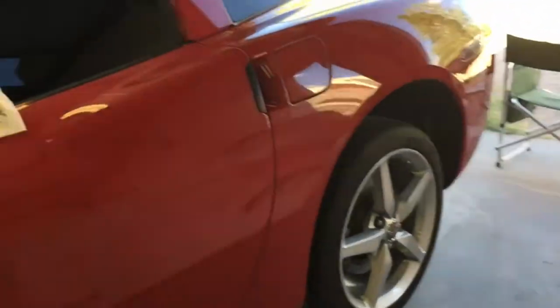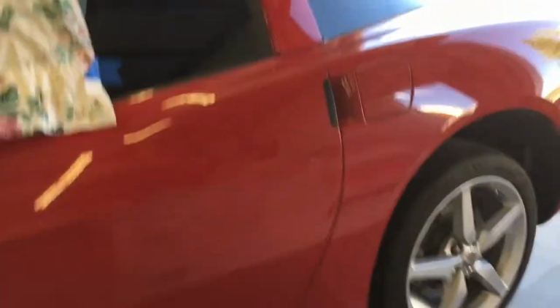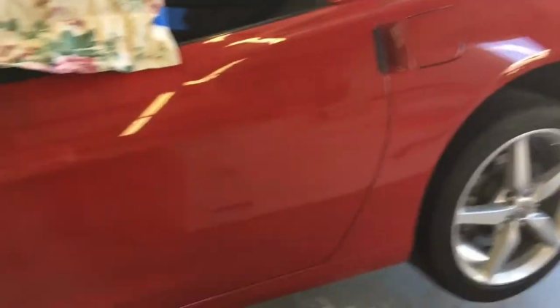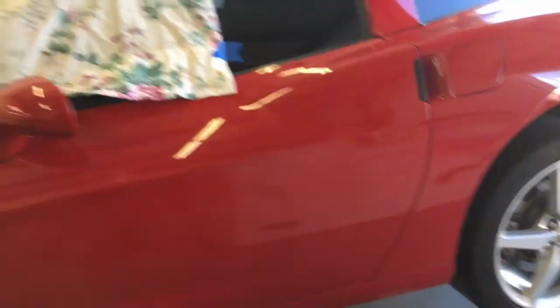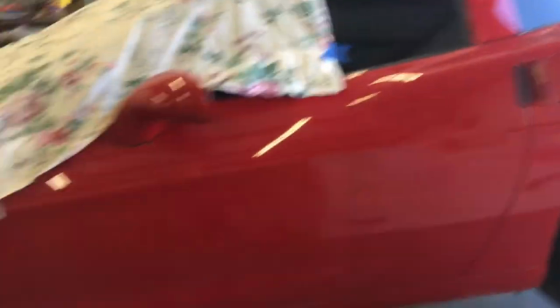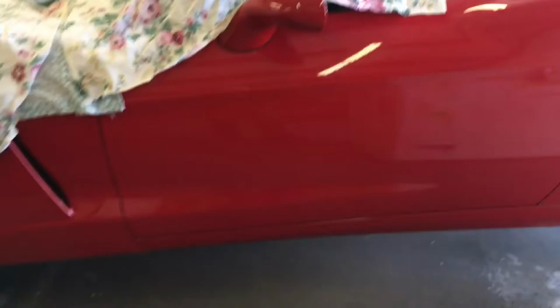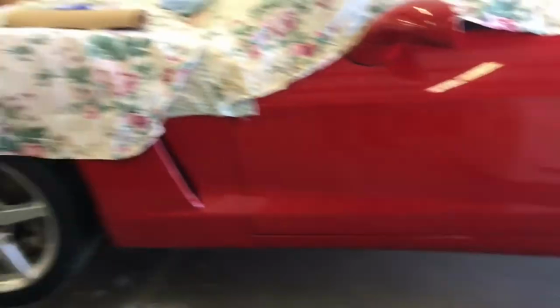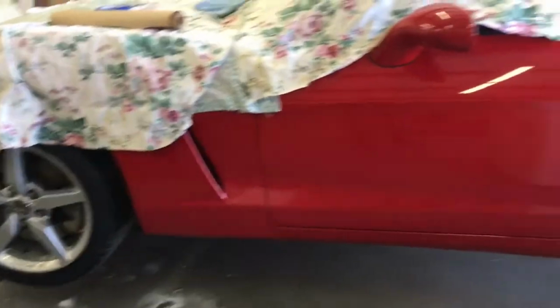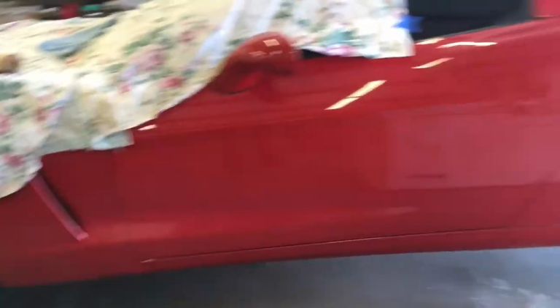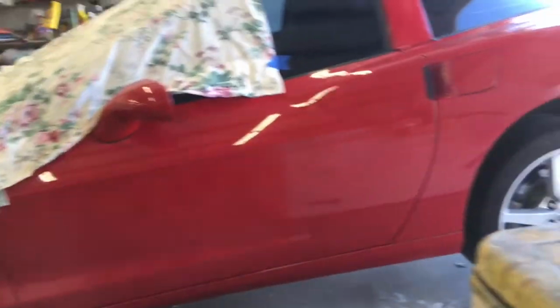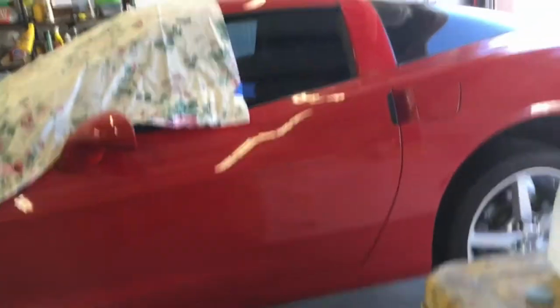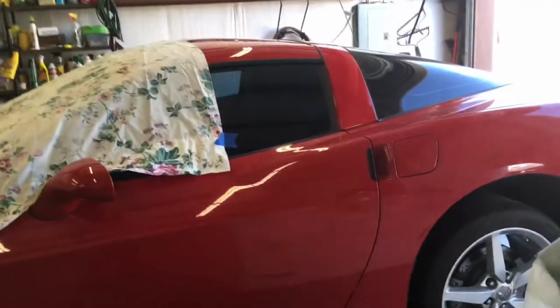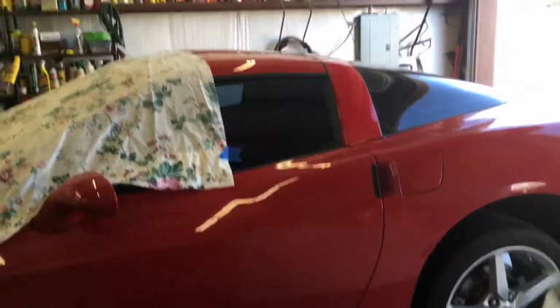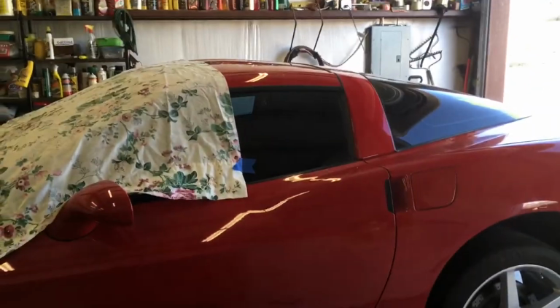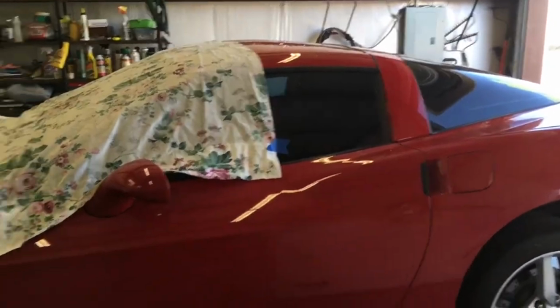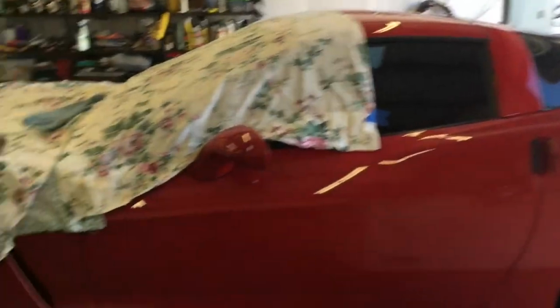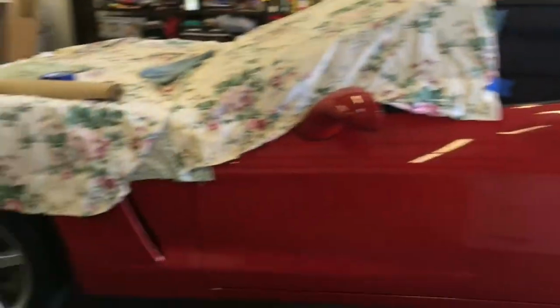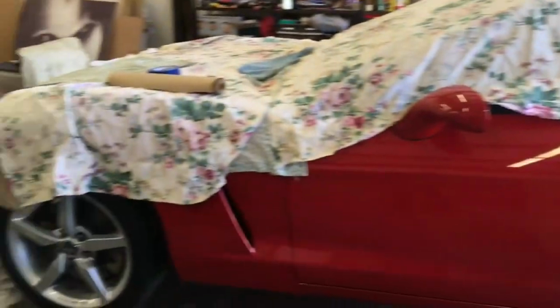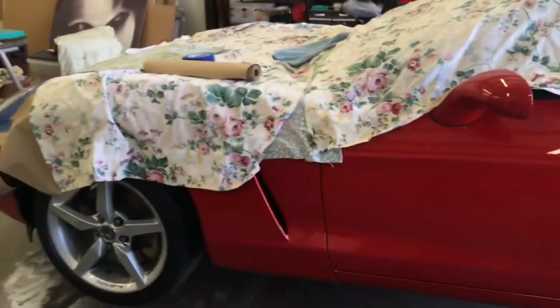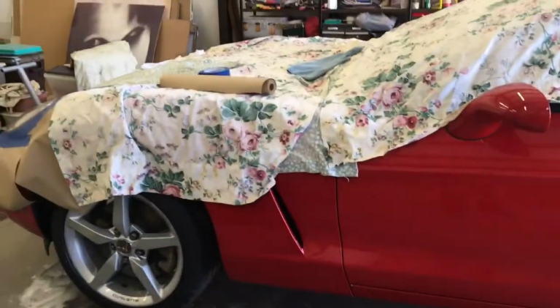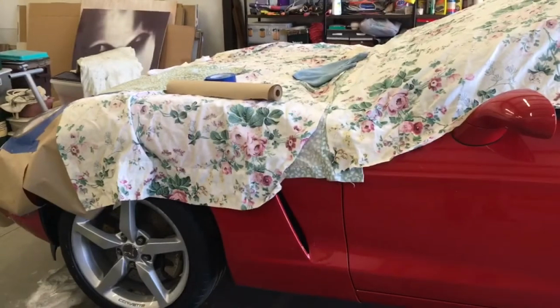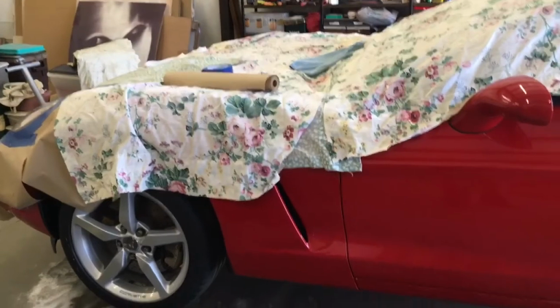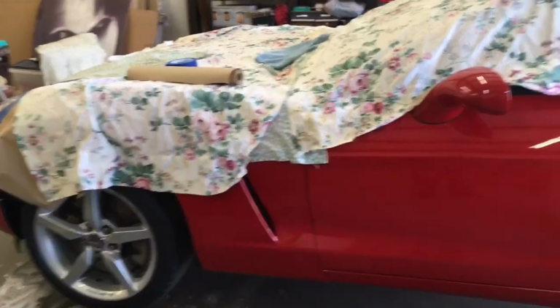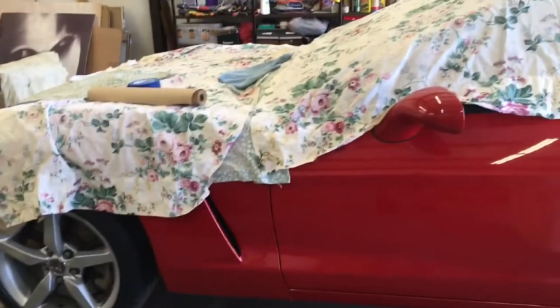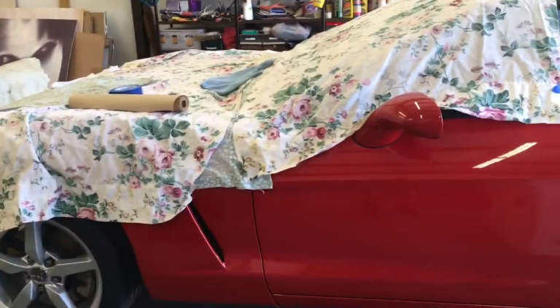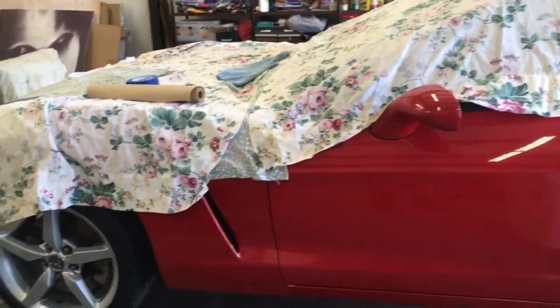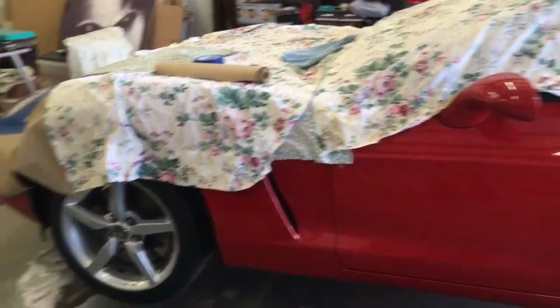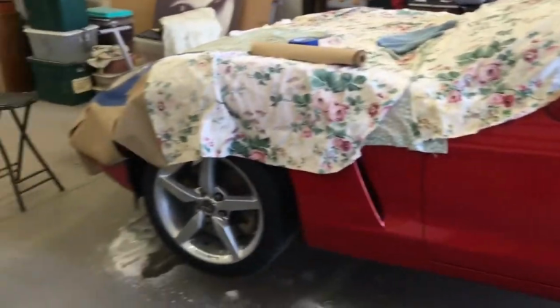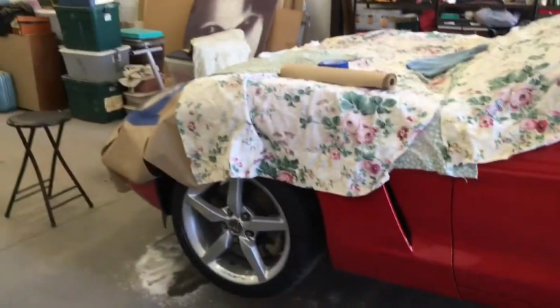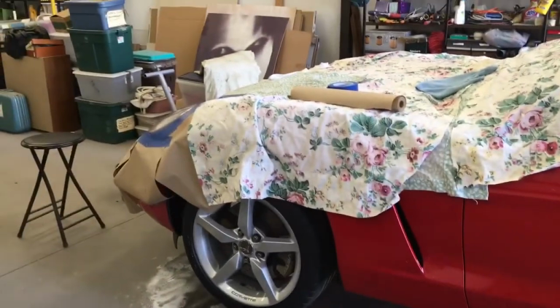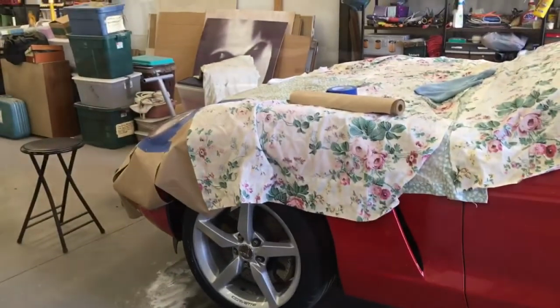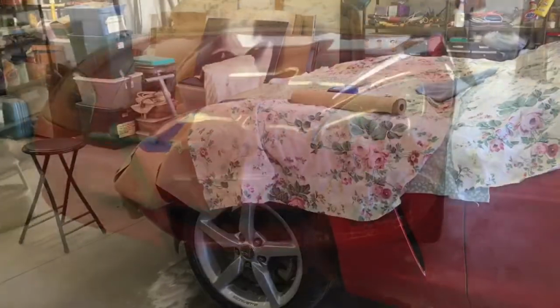Then I can start doing the rest of the car — buff it, wax it, detail it, get all the molding. I do that once a year because it's going with me to Colorado and it's going to be outside for six months.